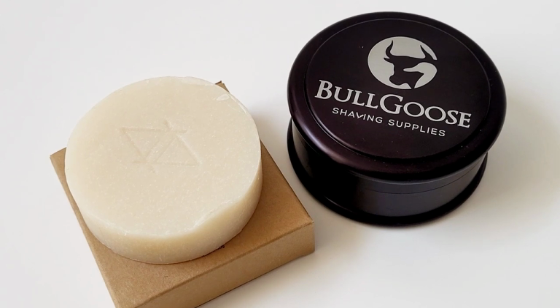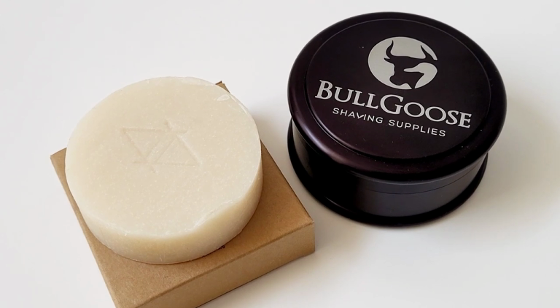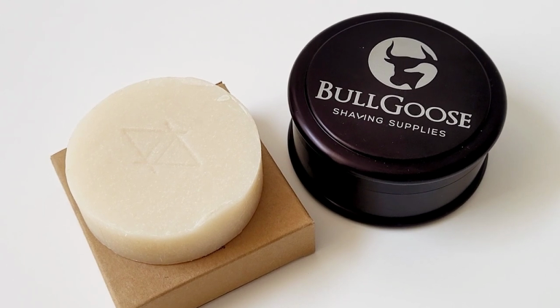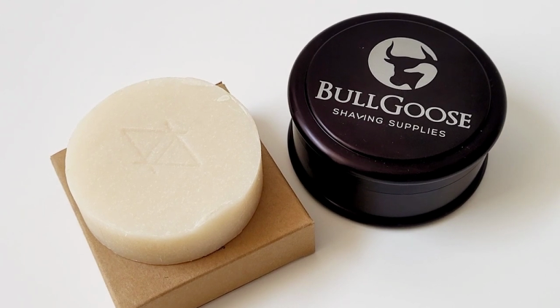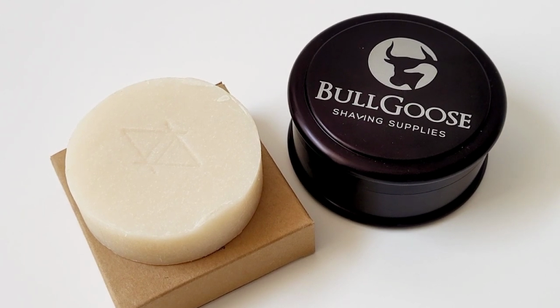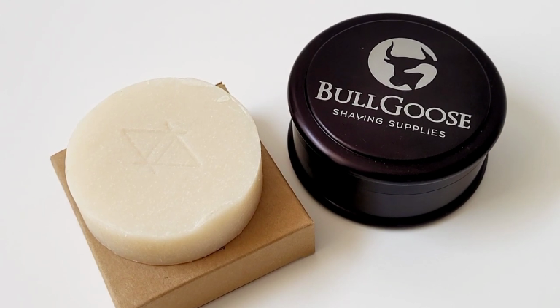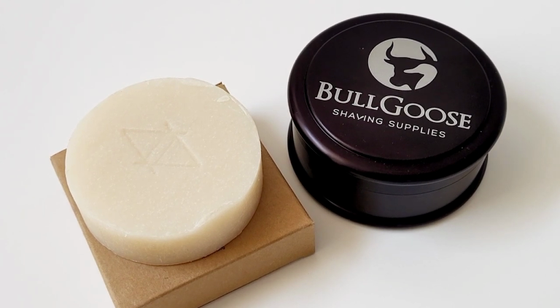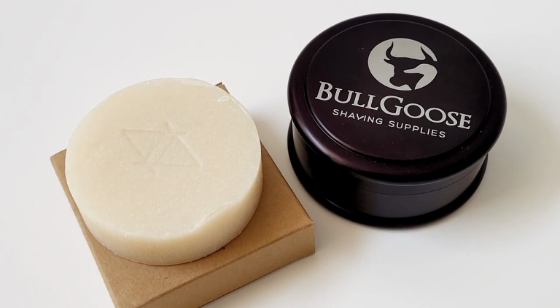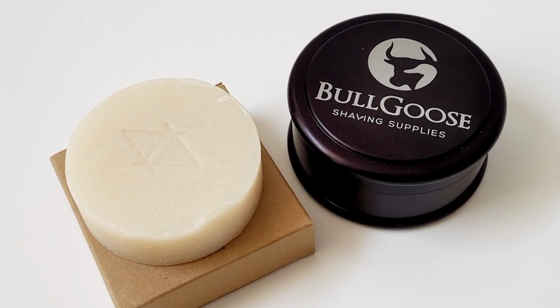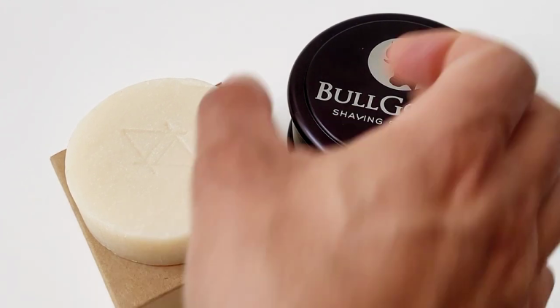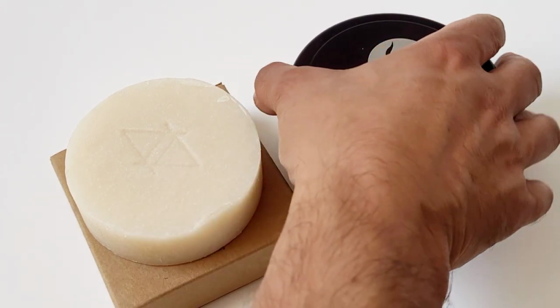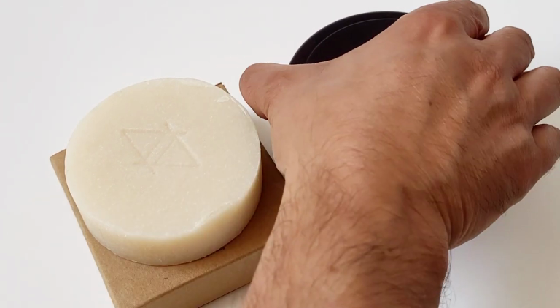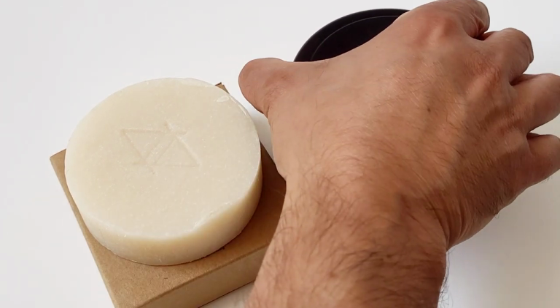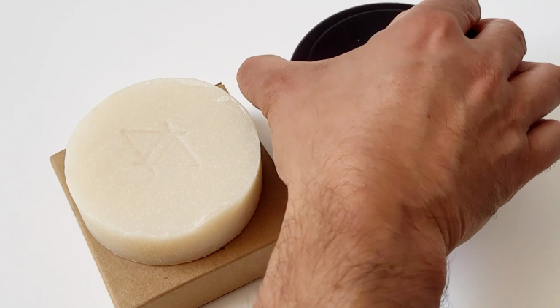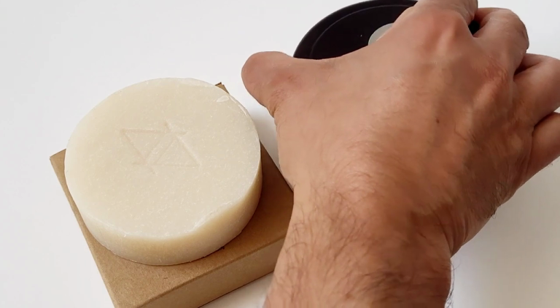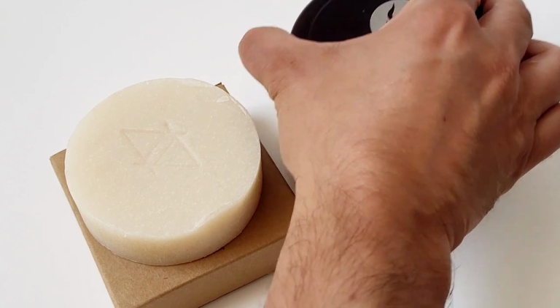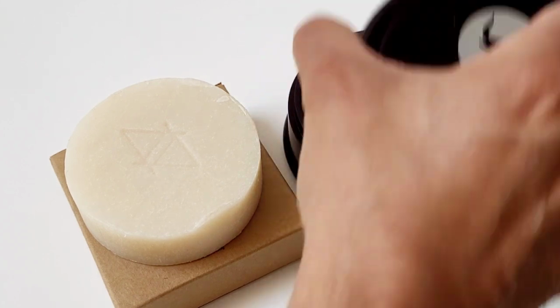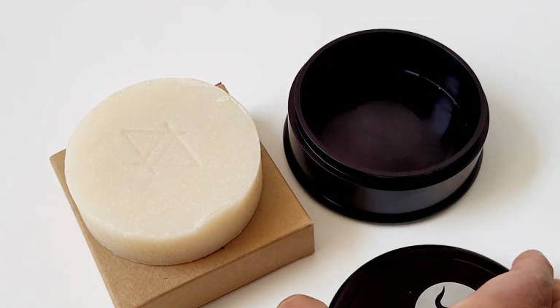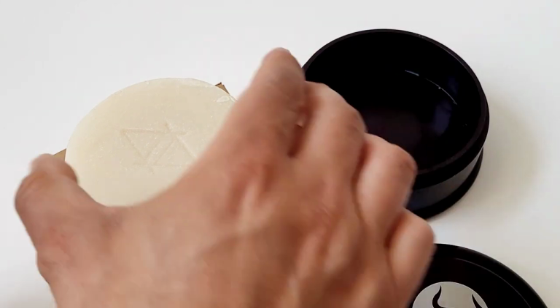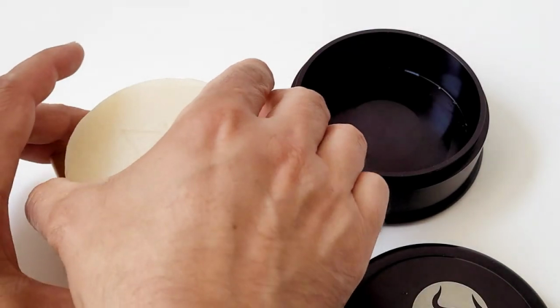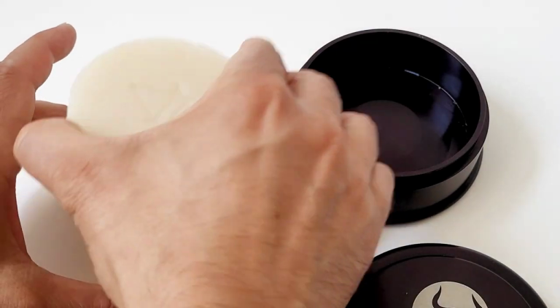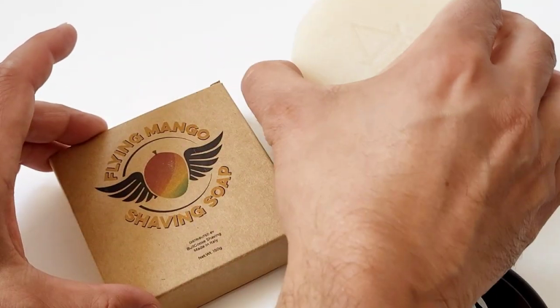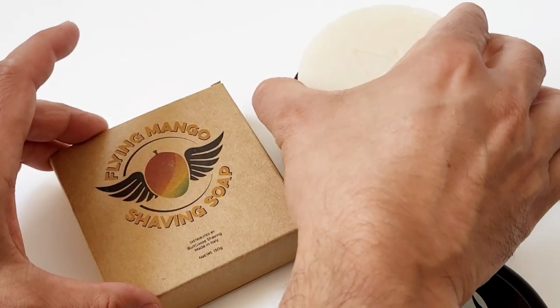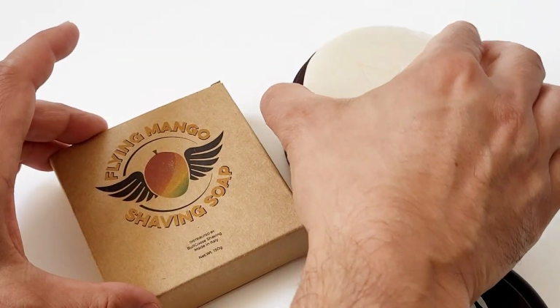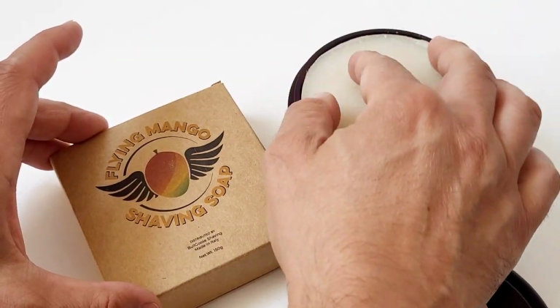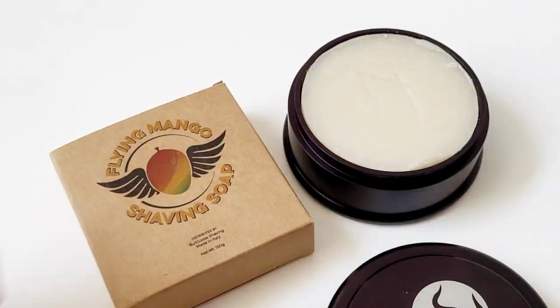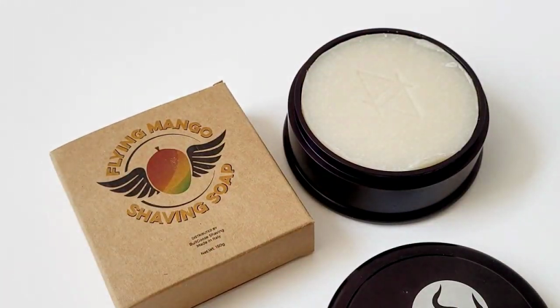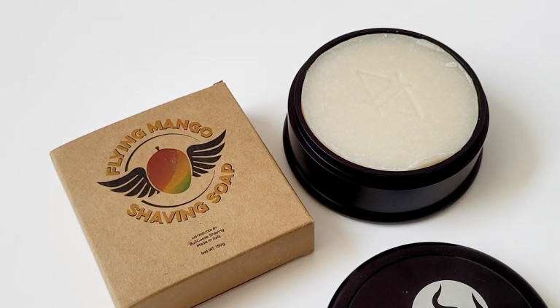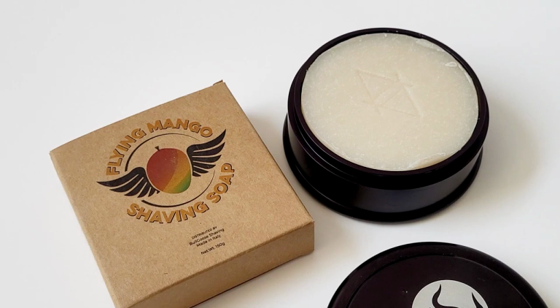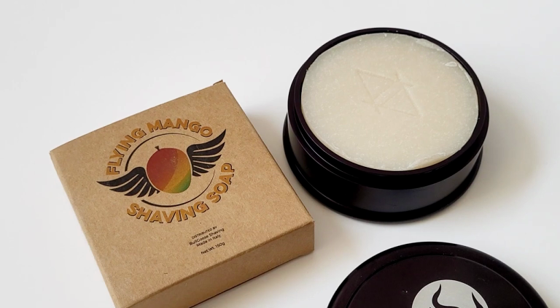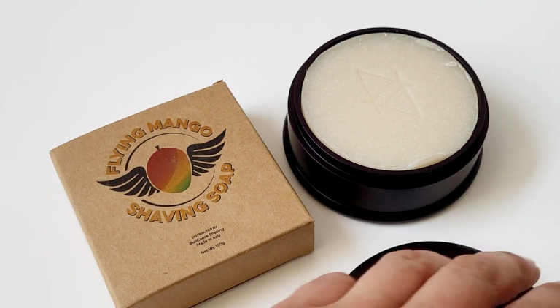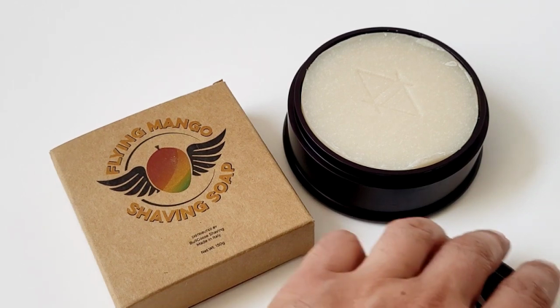And nothing better for this soap than to put it on the Bulgu shaving dish — another ice aluminum shaving dish which fits perfectly, as you can see here on the images.